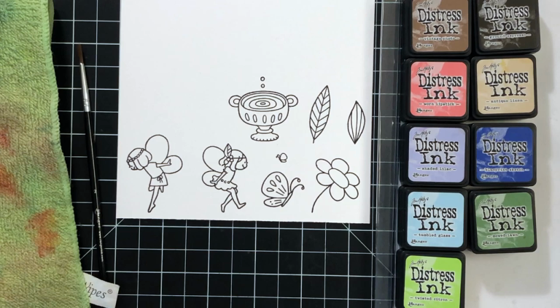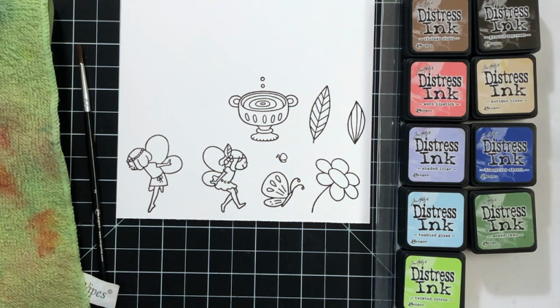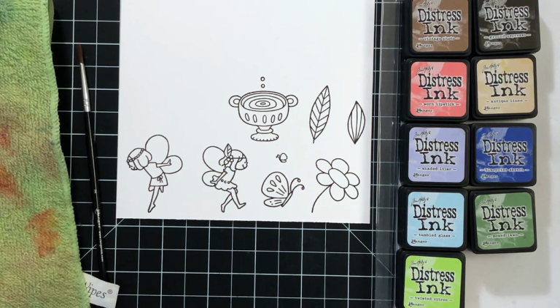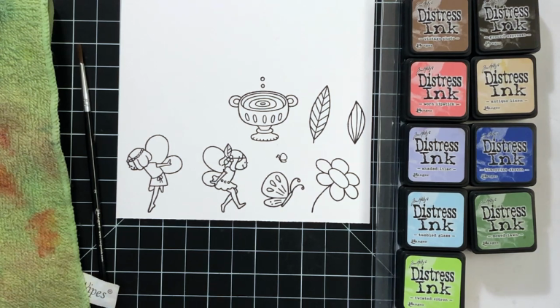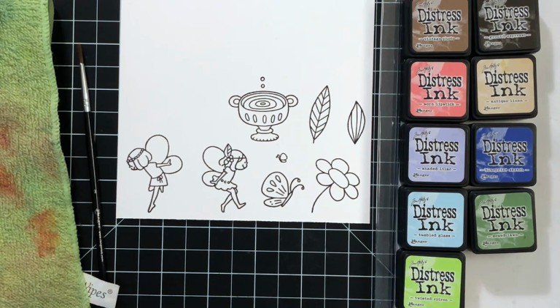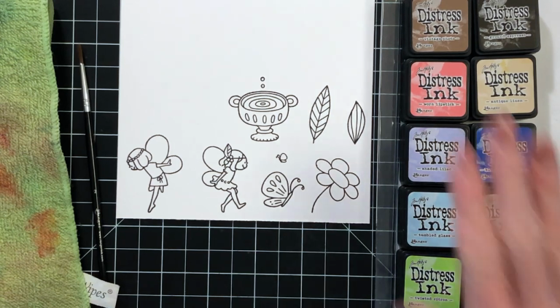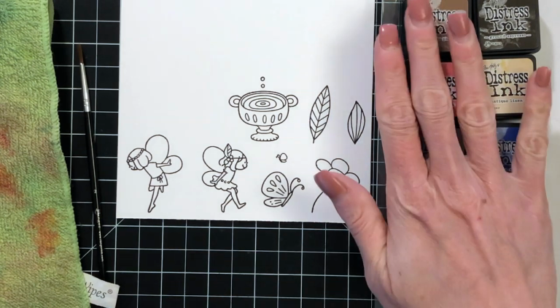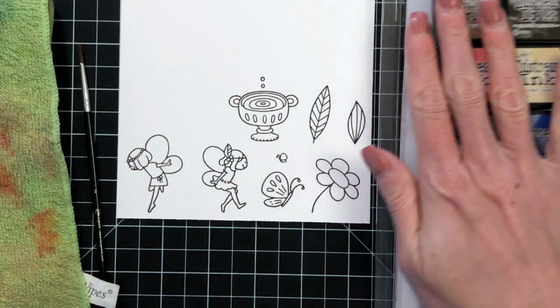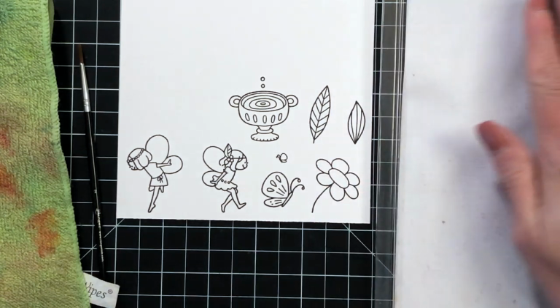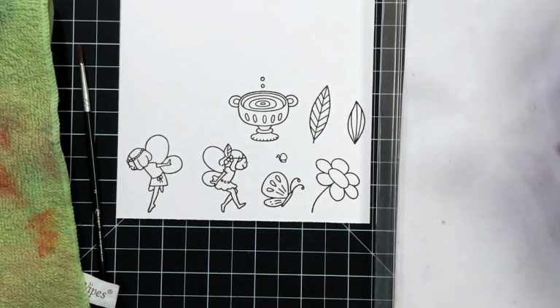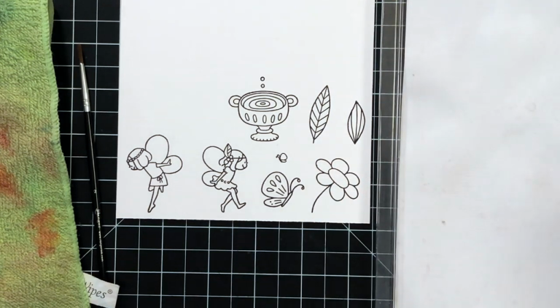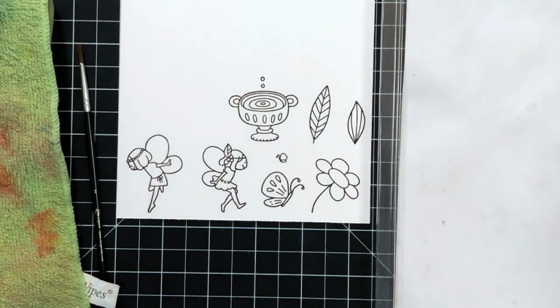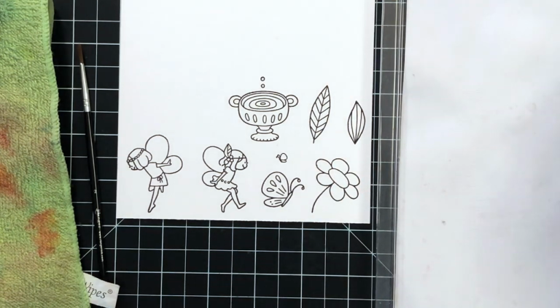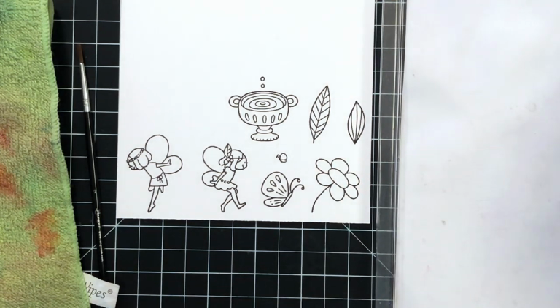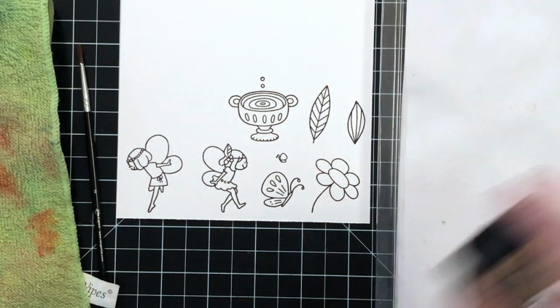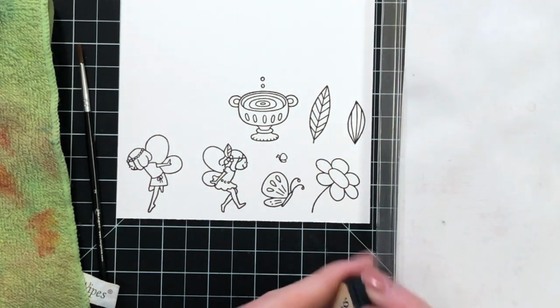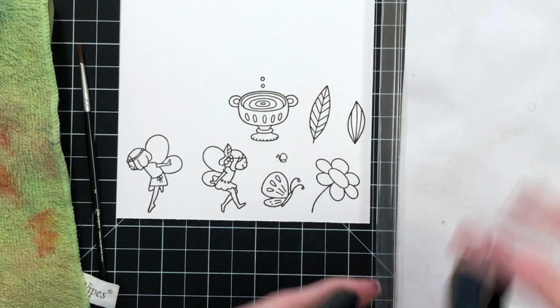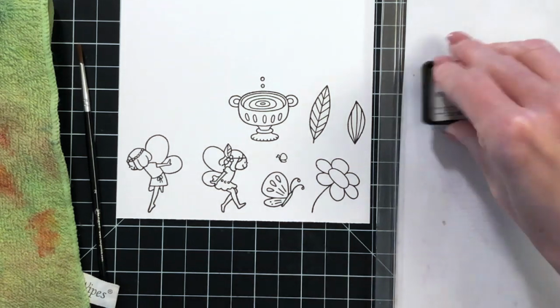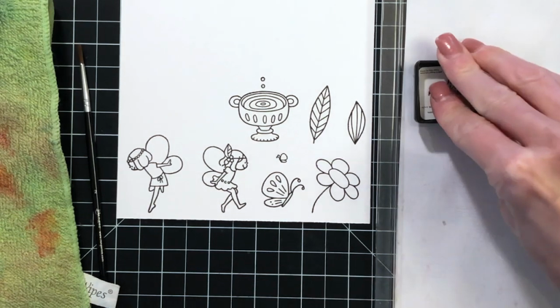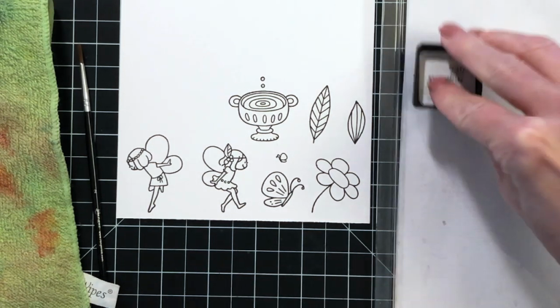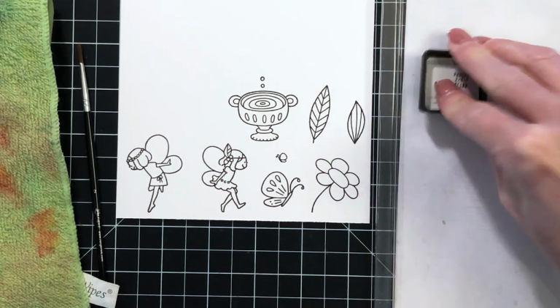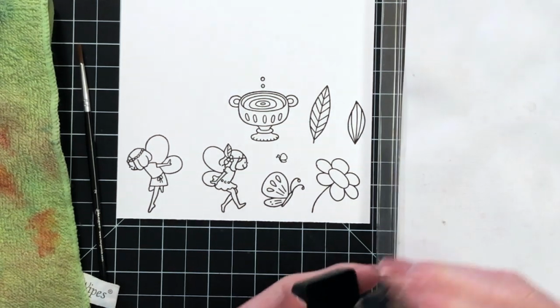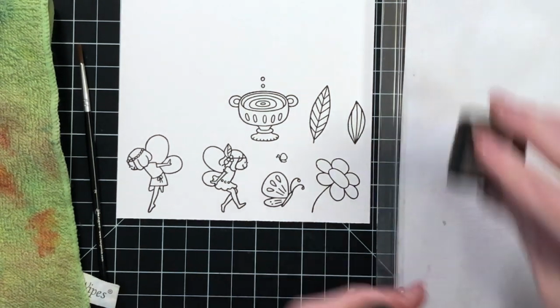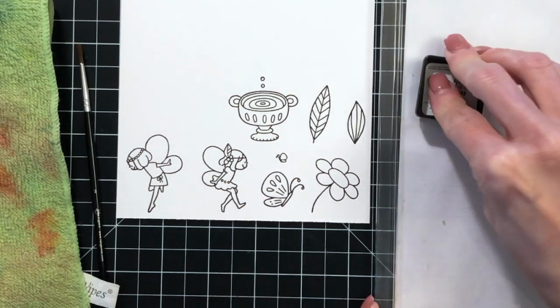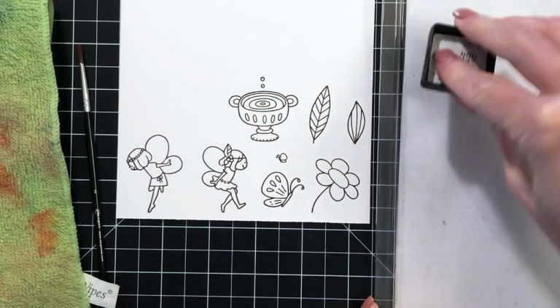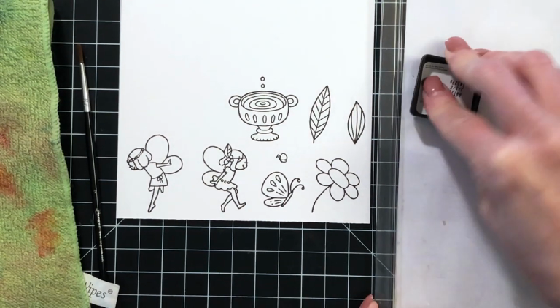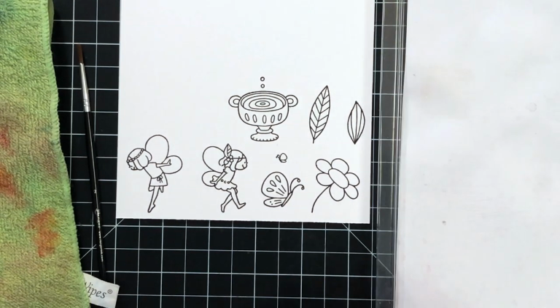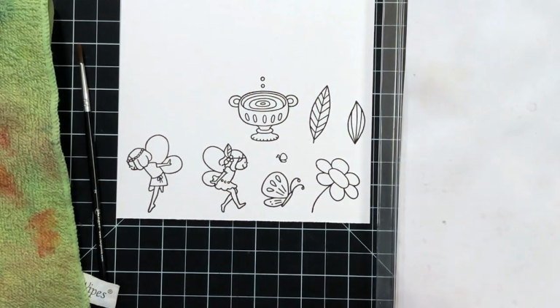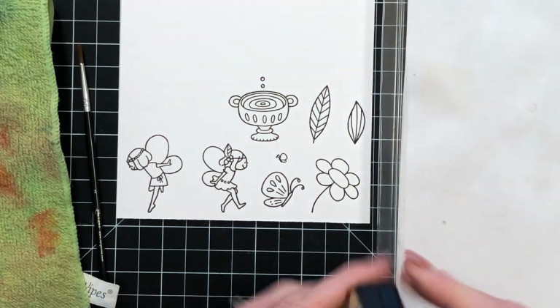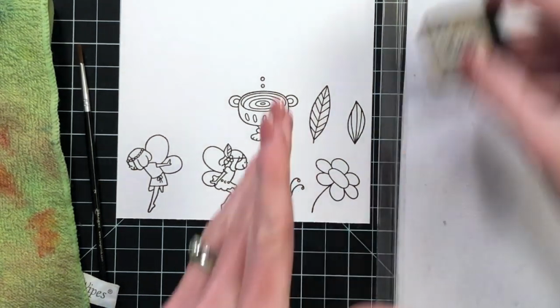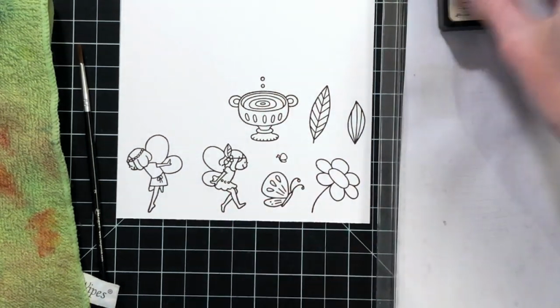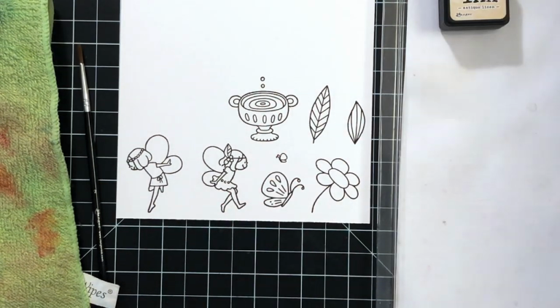To start today's project I already went ahead and stamped several images from the Little Fairies stamp set in VersaFine onyx black ink, a waterproof ink, onto Bristol paper.